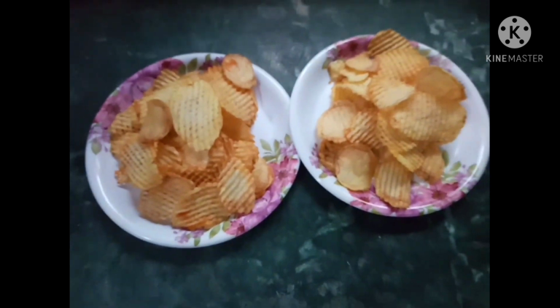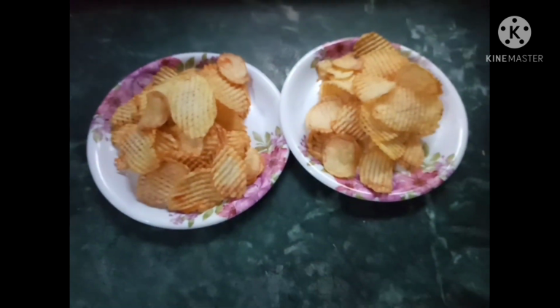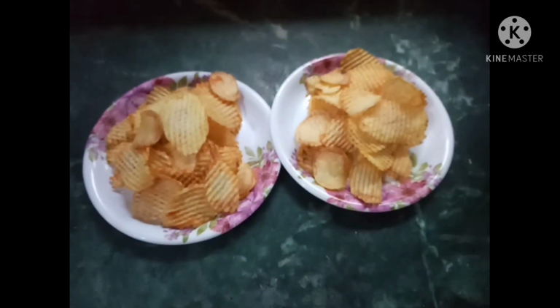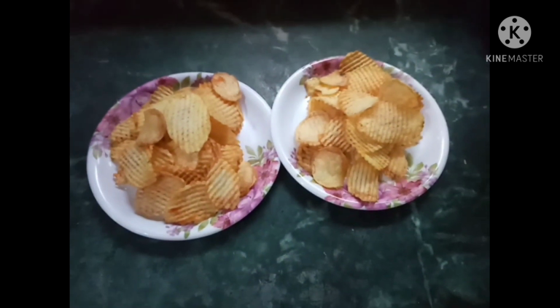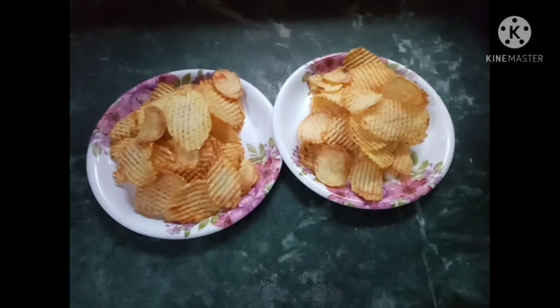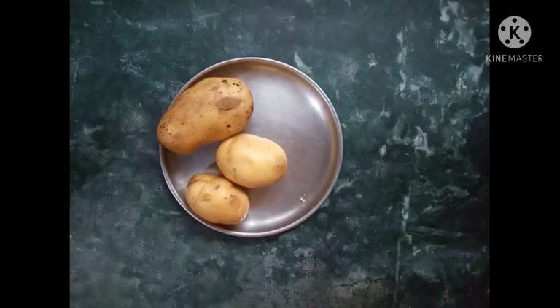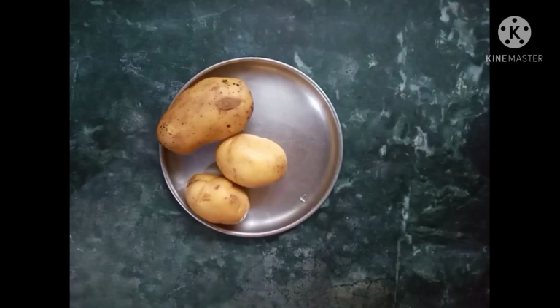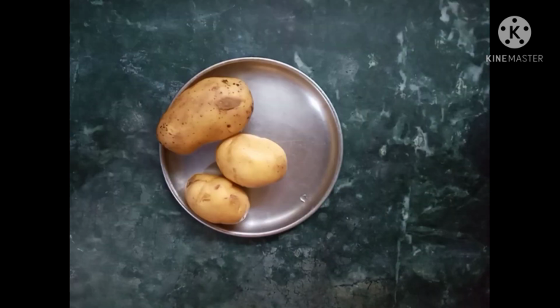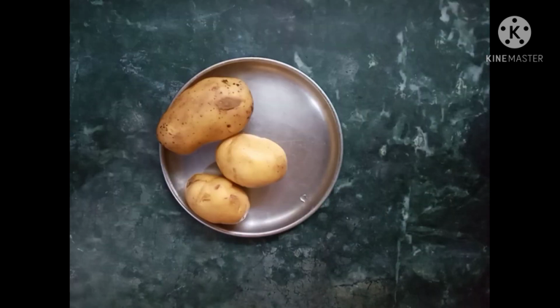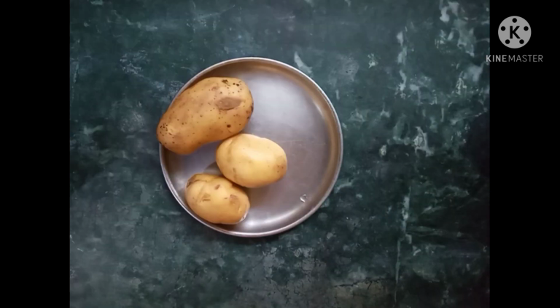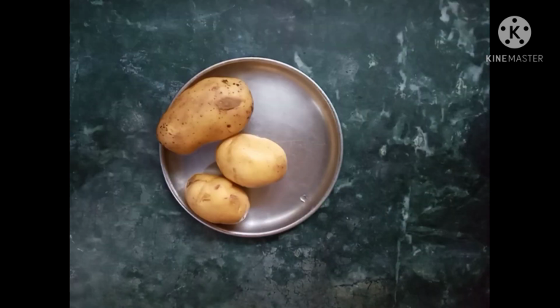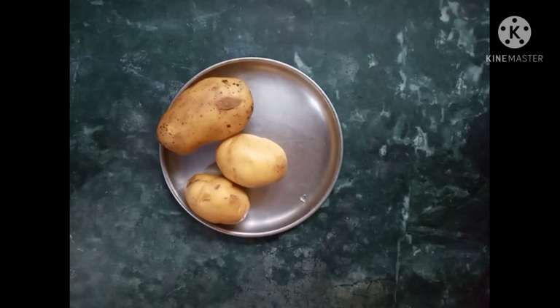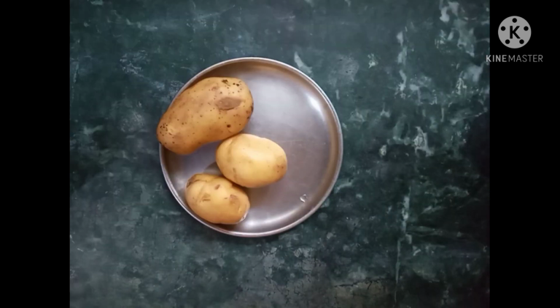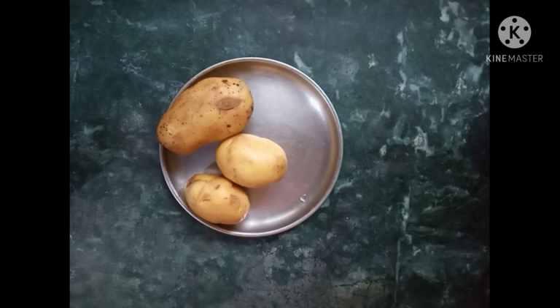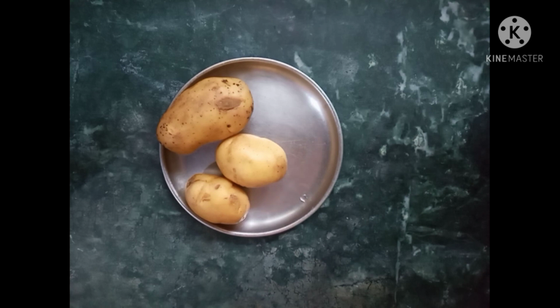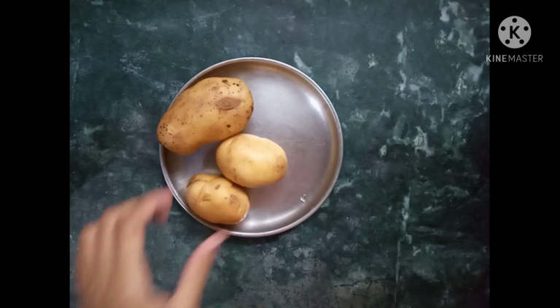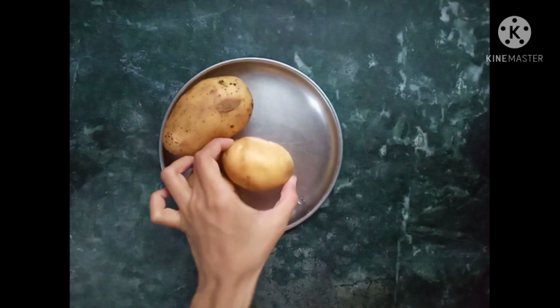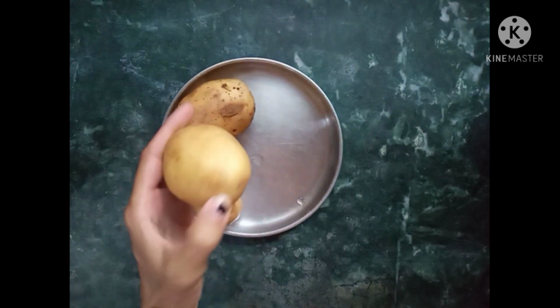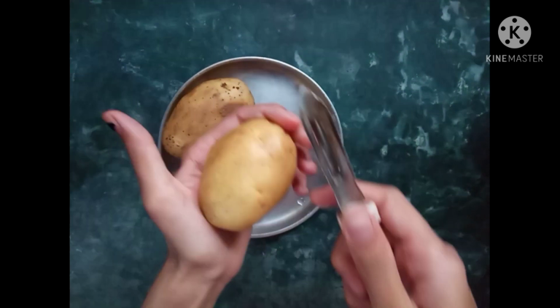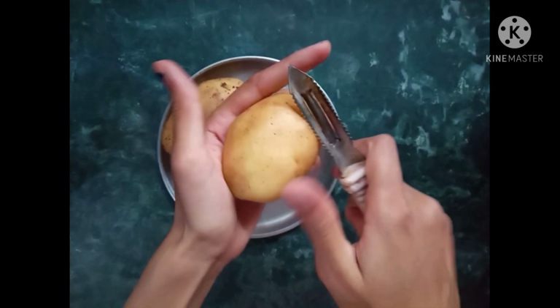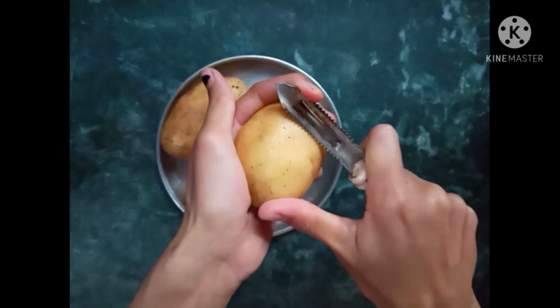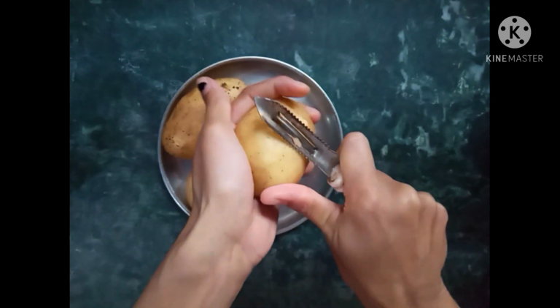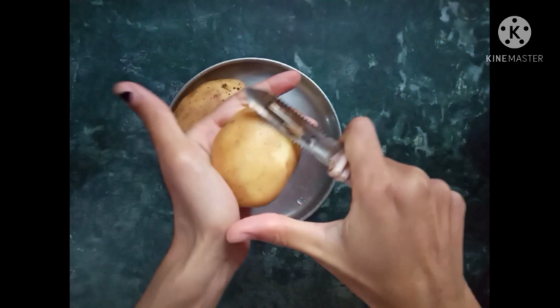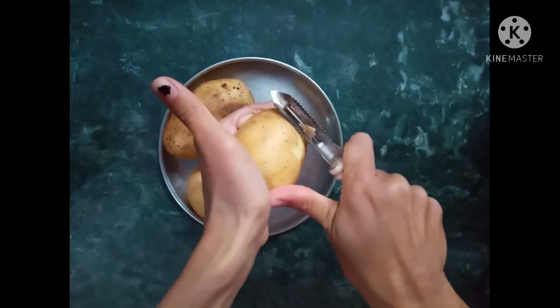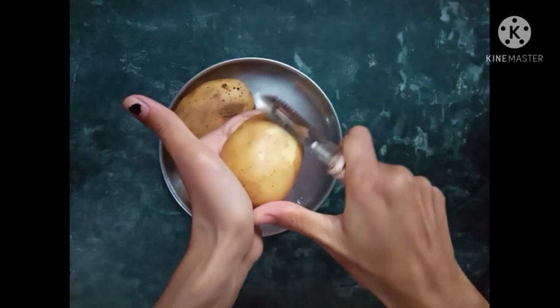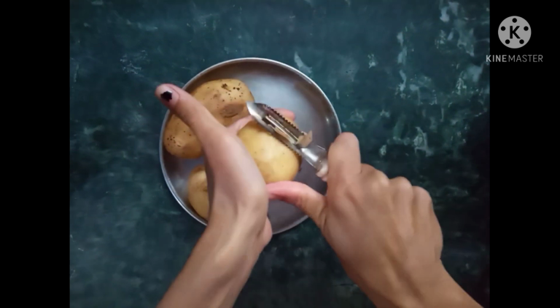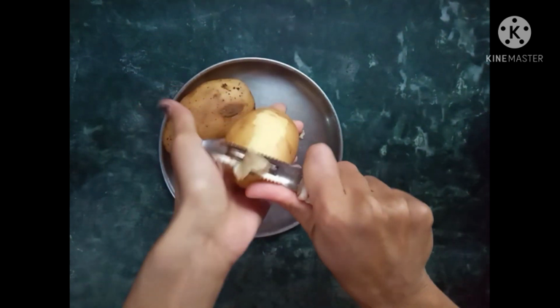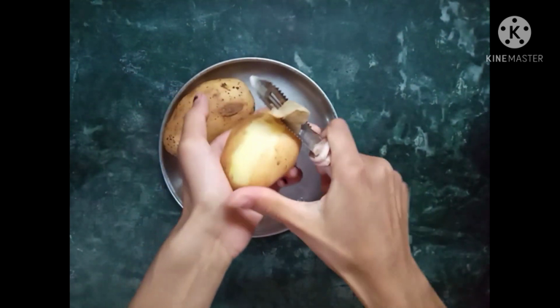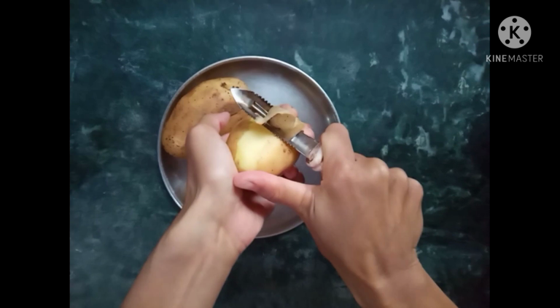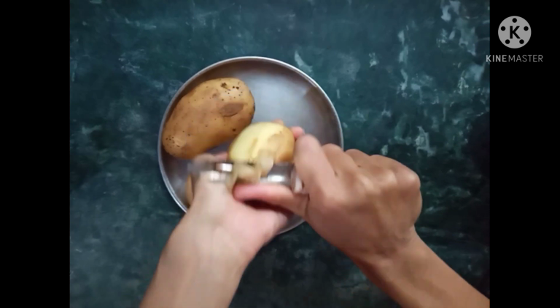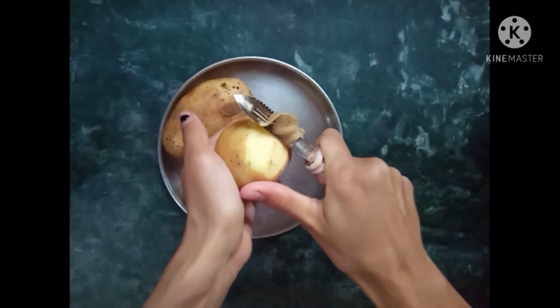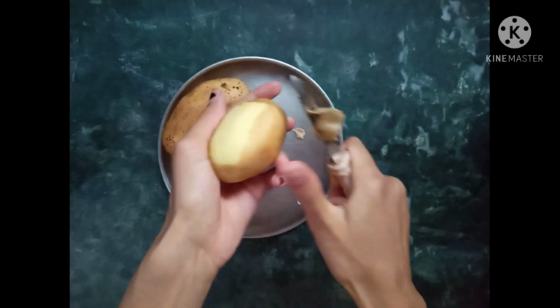Let's start with this recipe. We have got 3 potatoes and we are going to make chips with them.